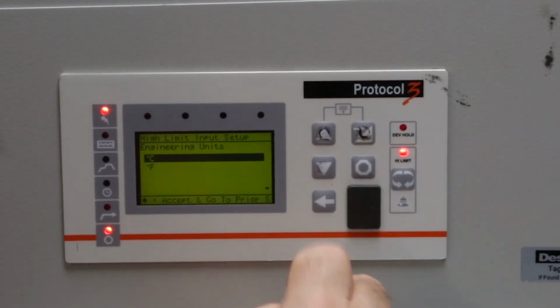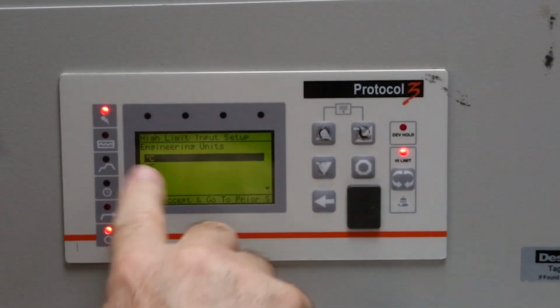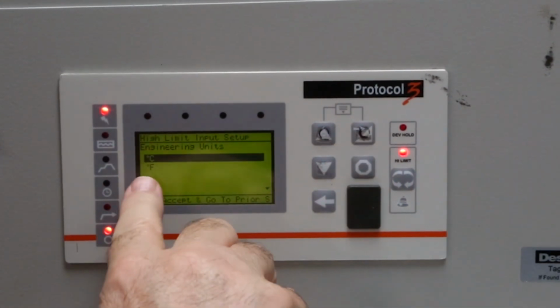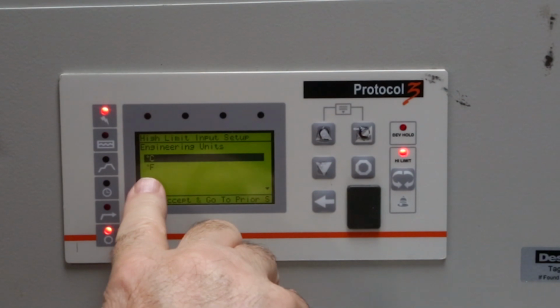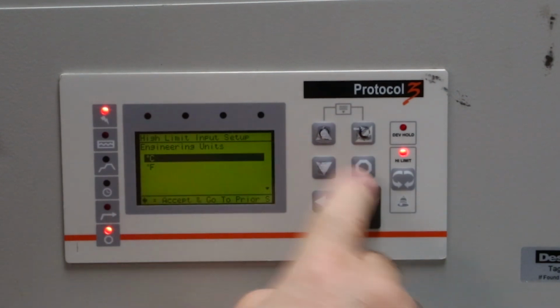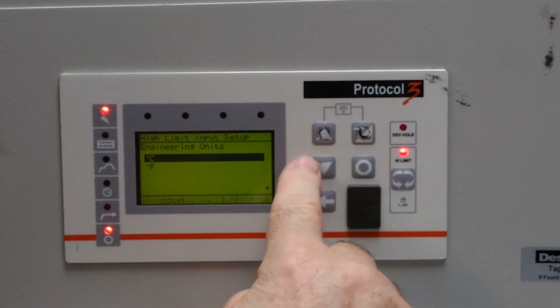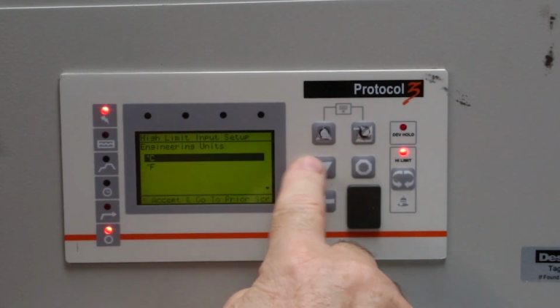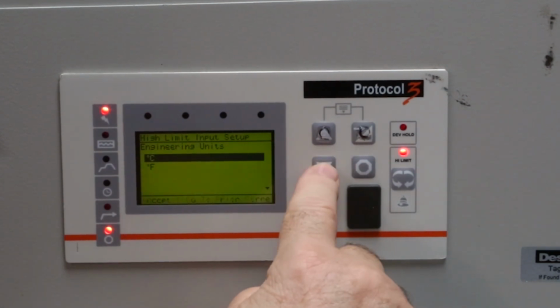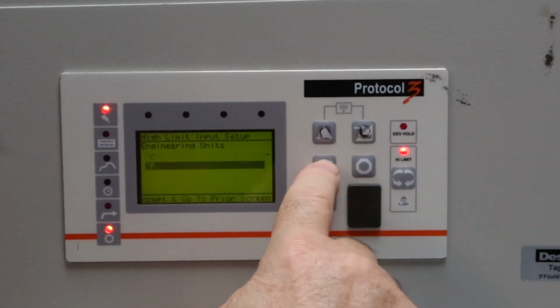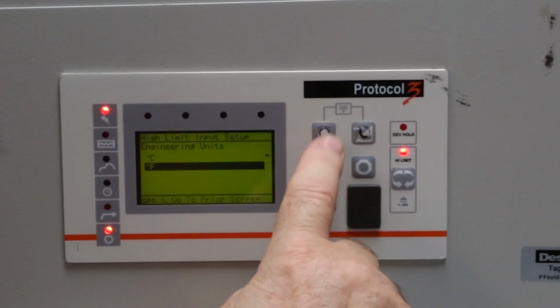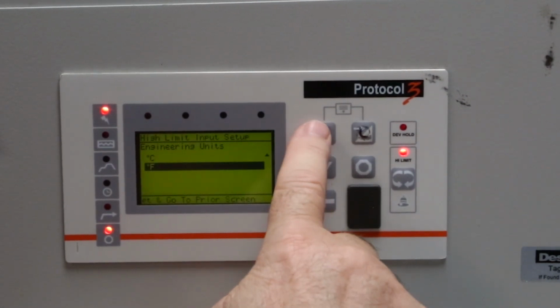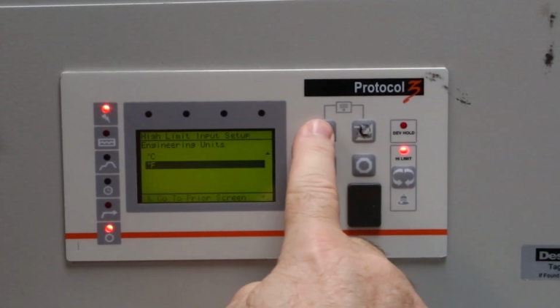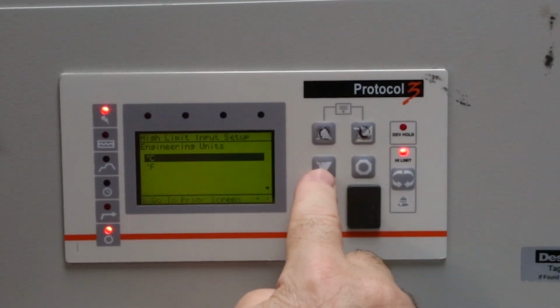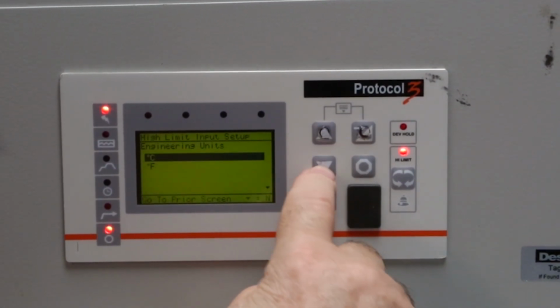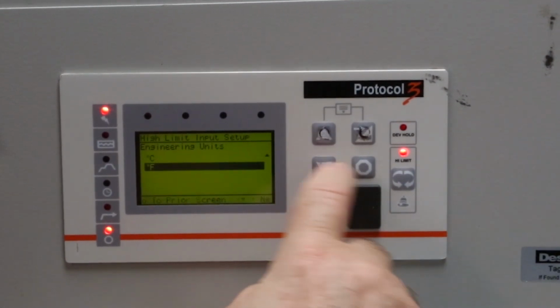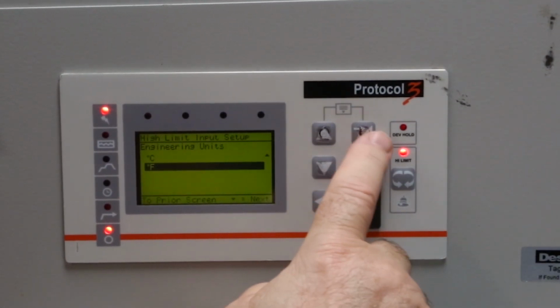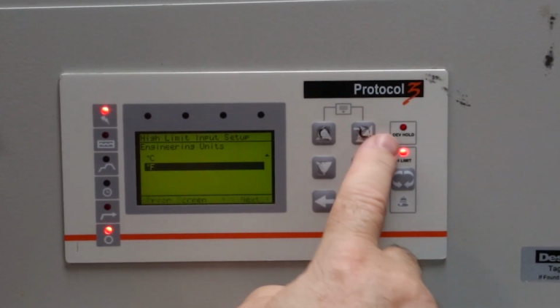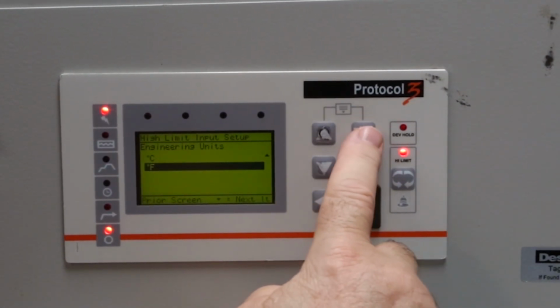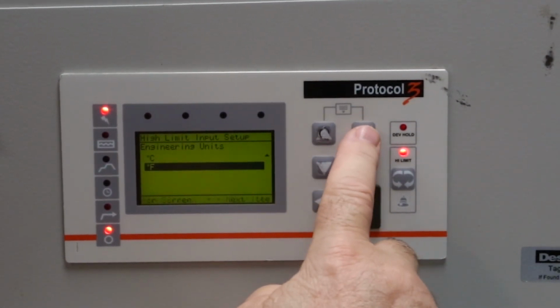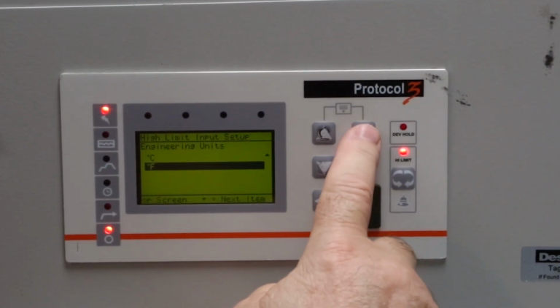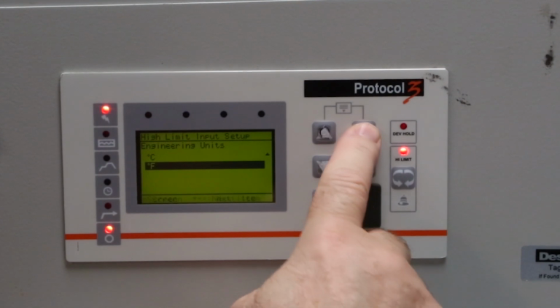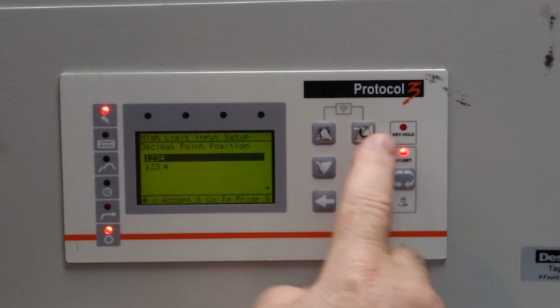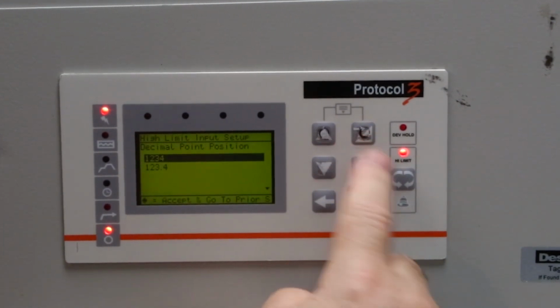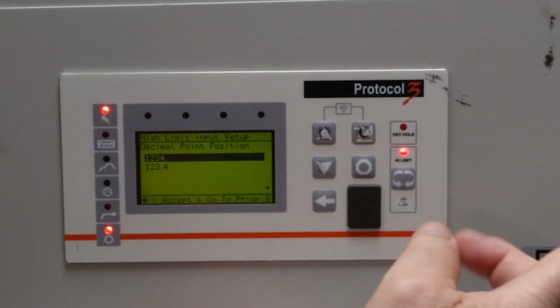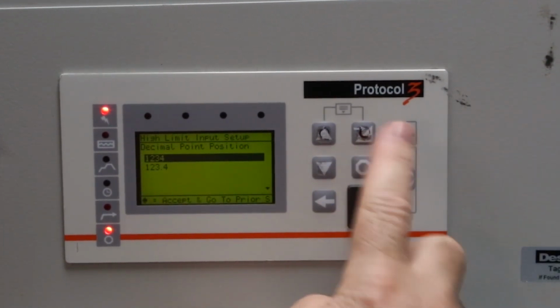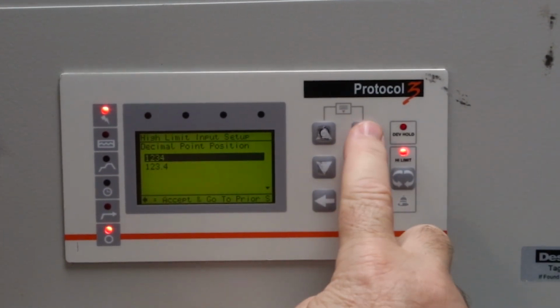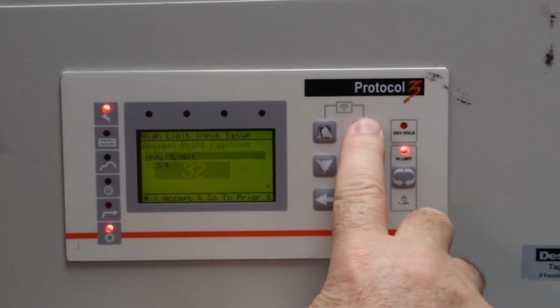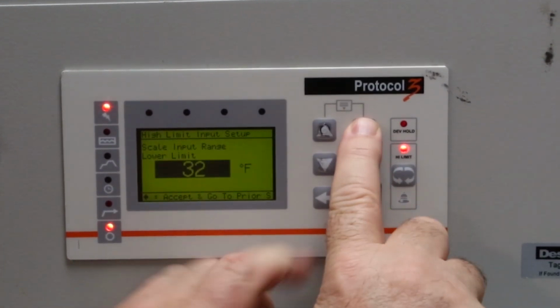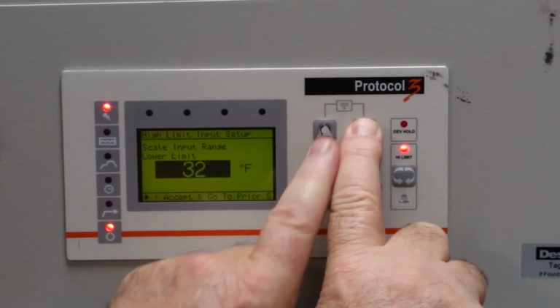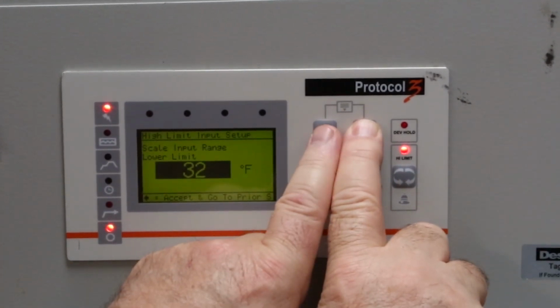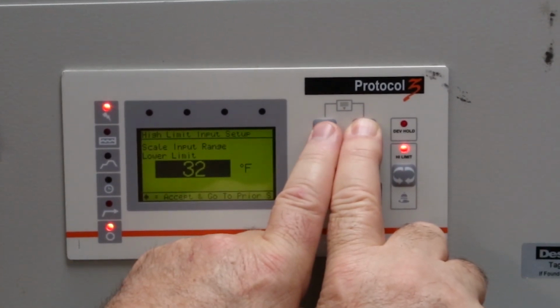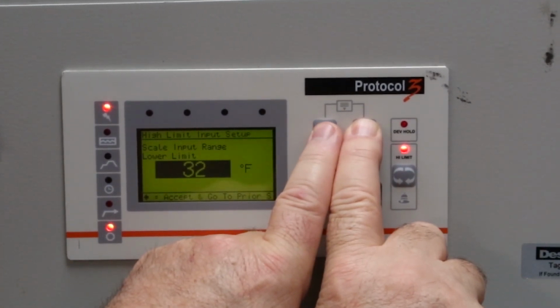From here, you can change the engineering units using the arrow keys. When the desired unit is highlighted, press enter. Then press and hold the enter button and cycle the up arrow to exit.